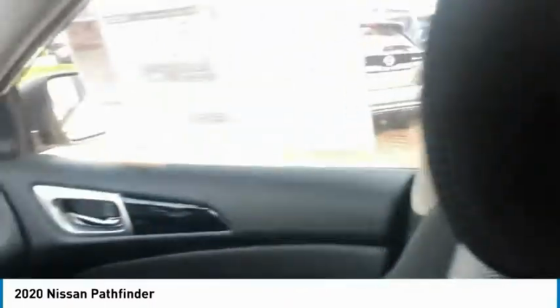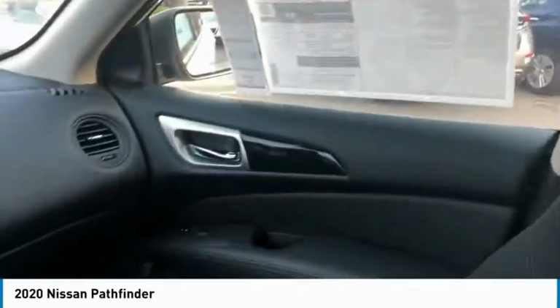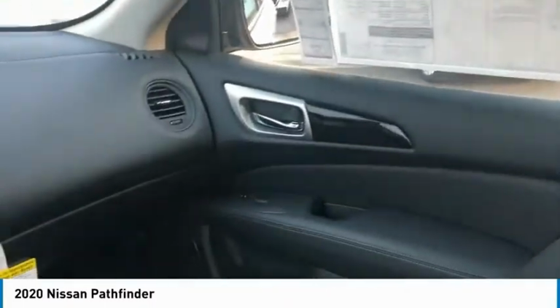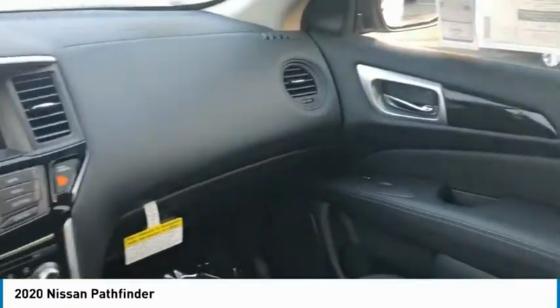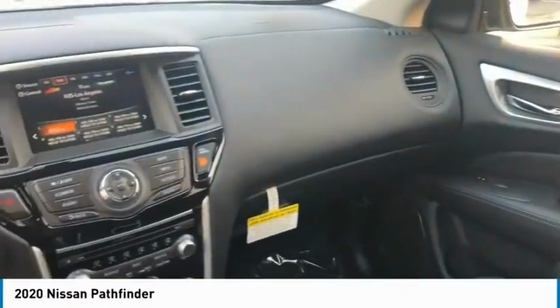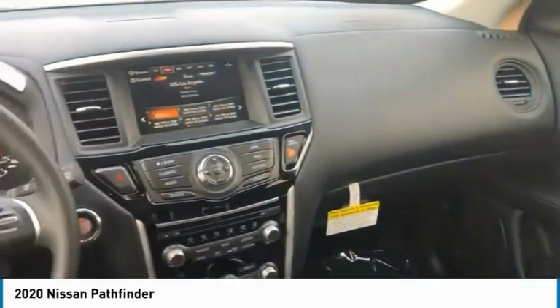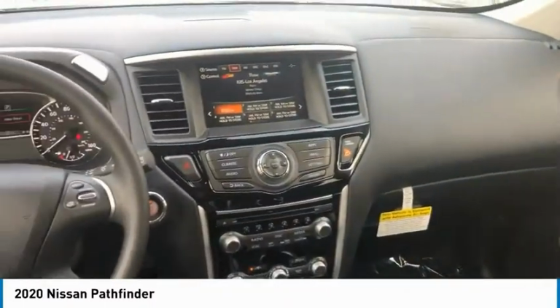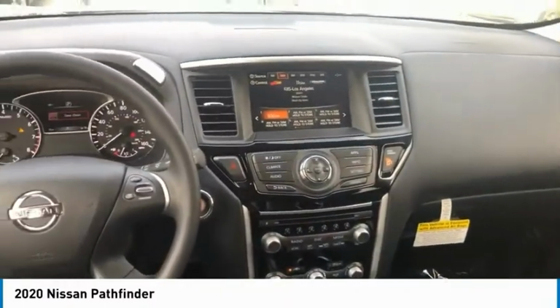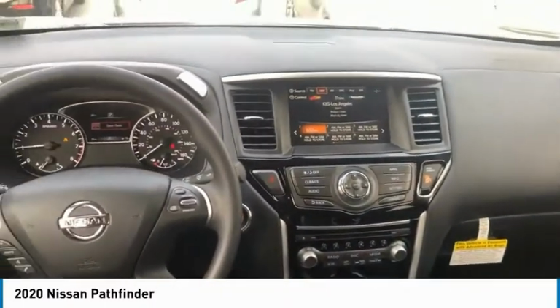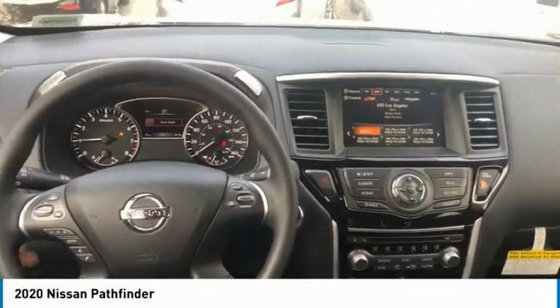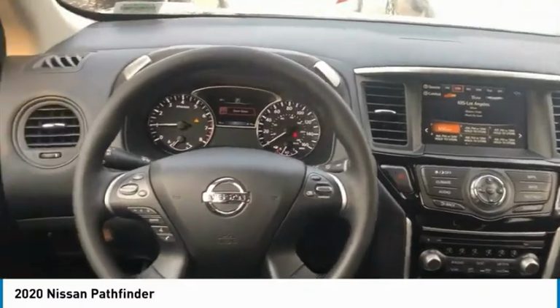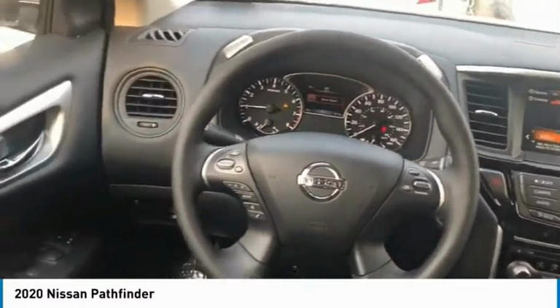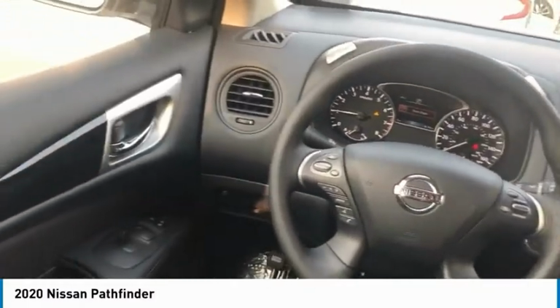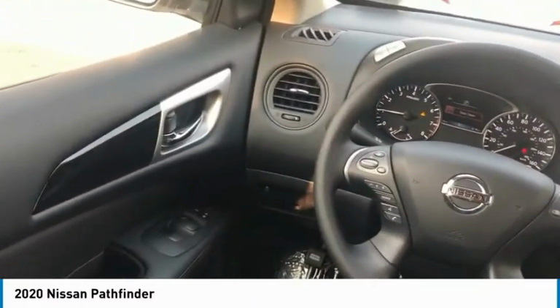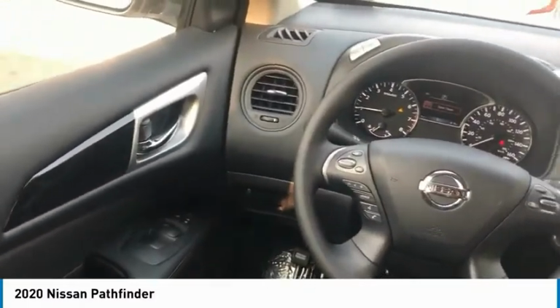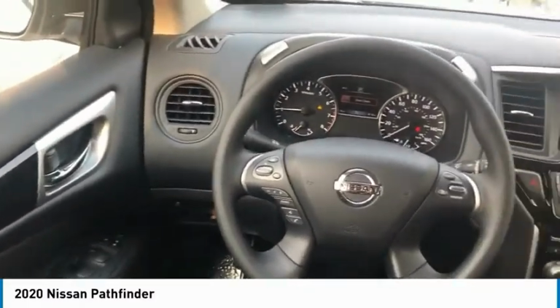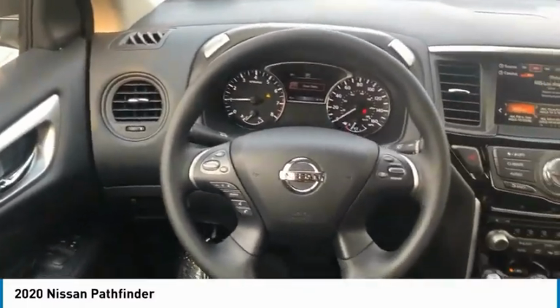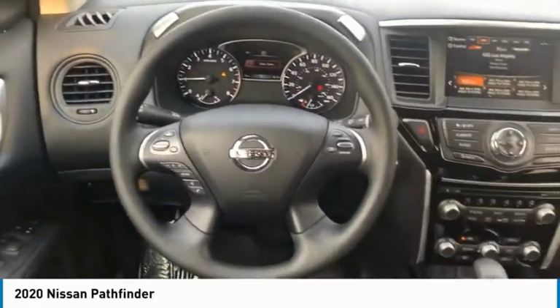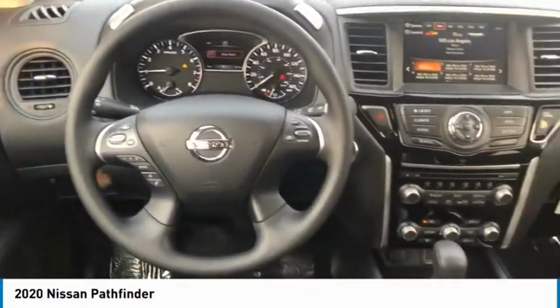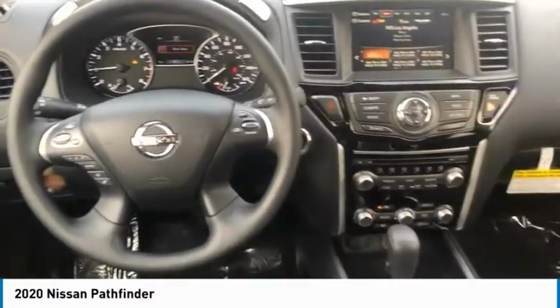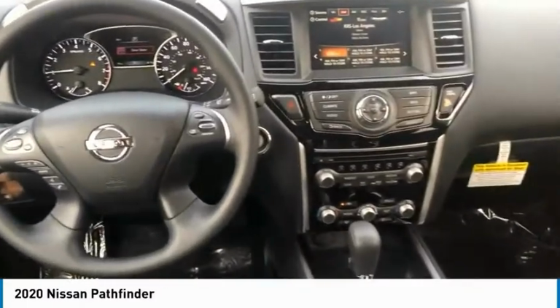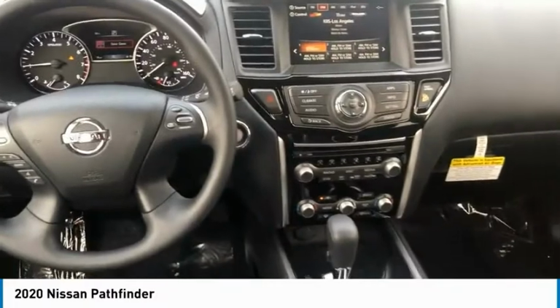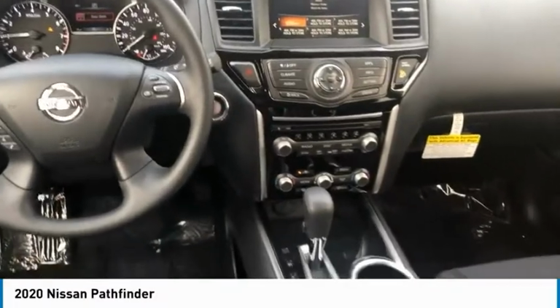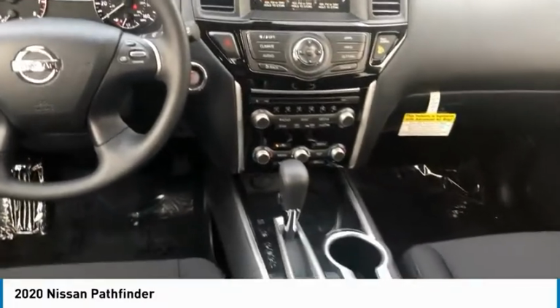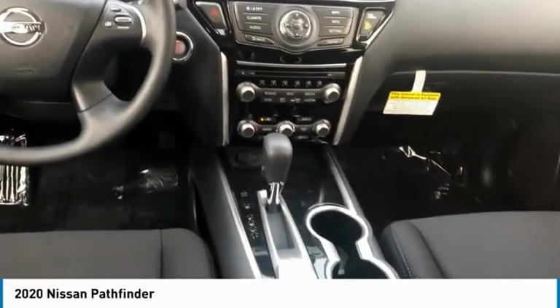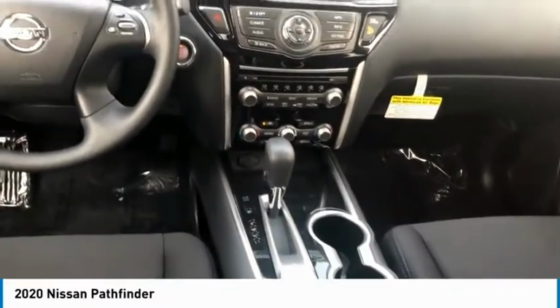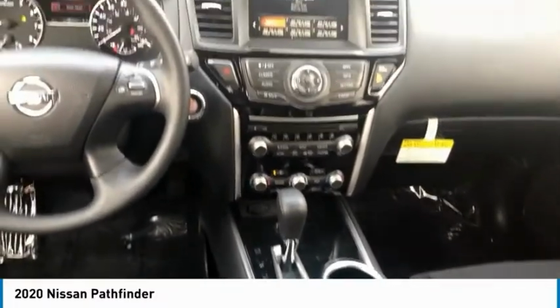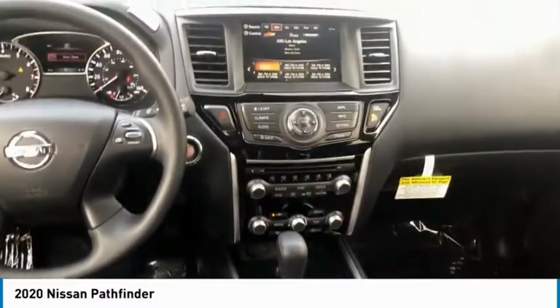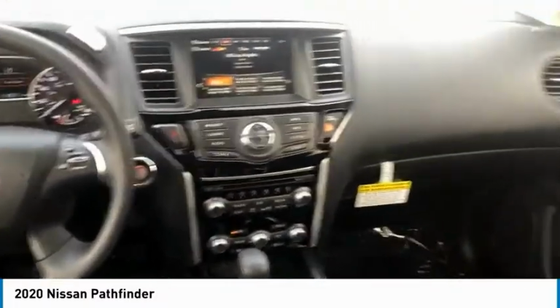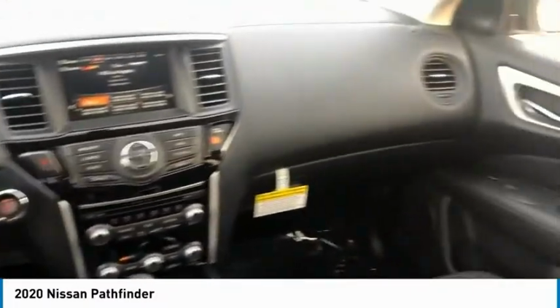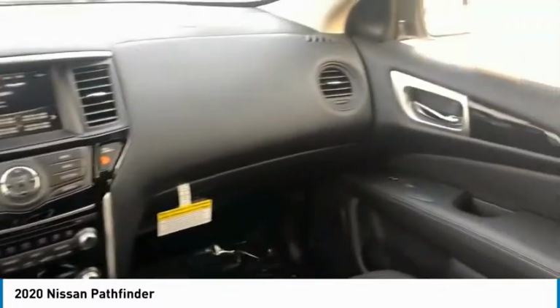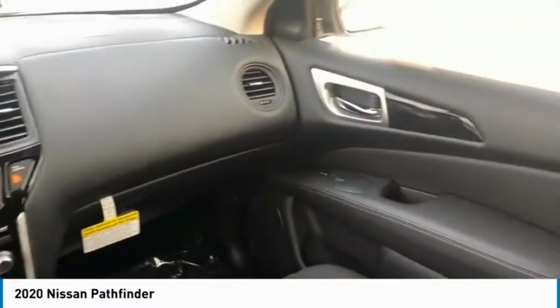Here are some of this vehicle's great options: aluminum wheels, traction control, daytime running lights, remote keyless entry, FWD, mirror memory, security system, cruise control, trip computer, child safety locks.